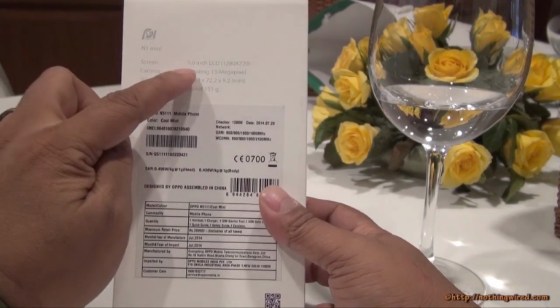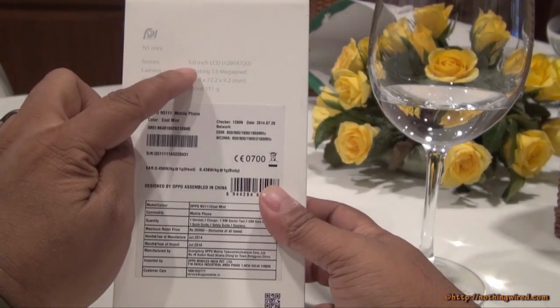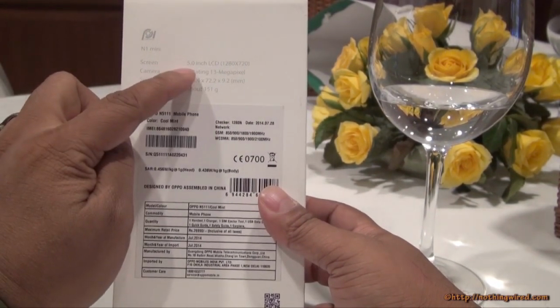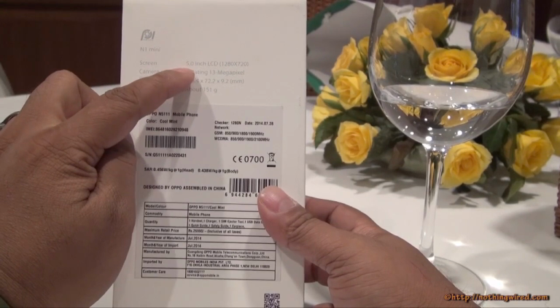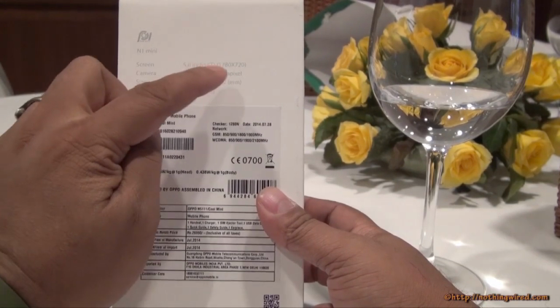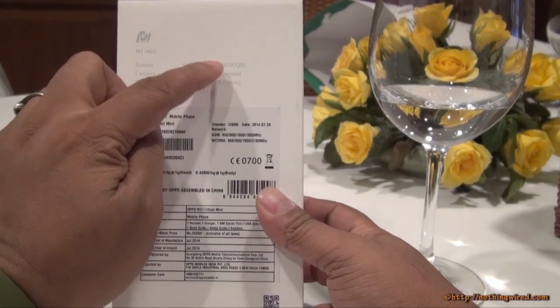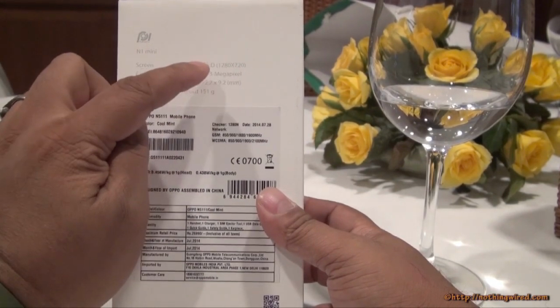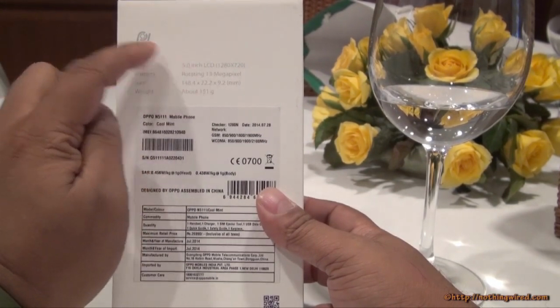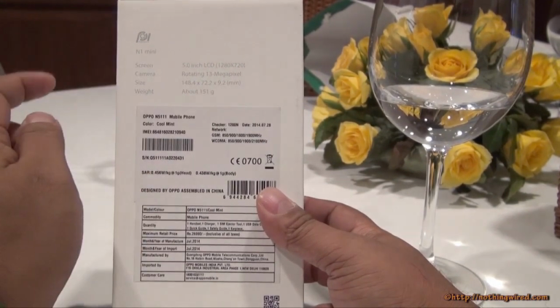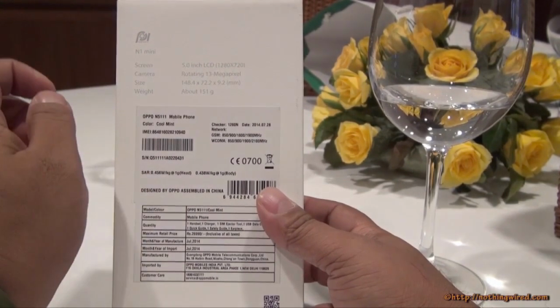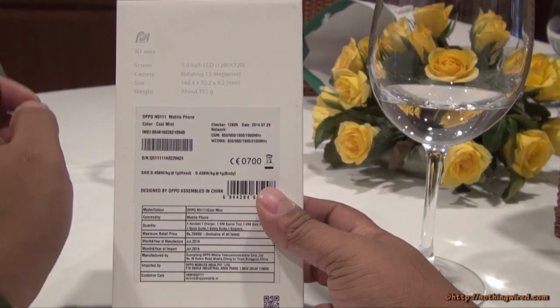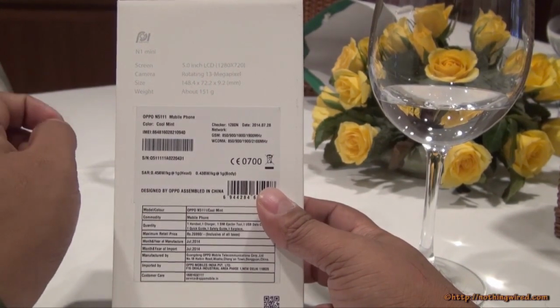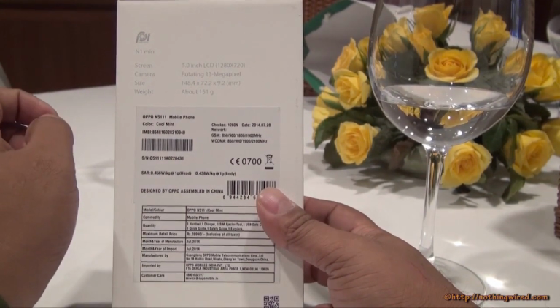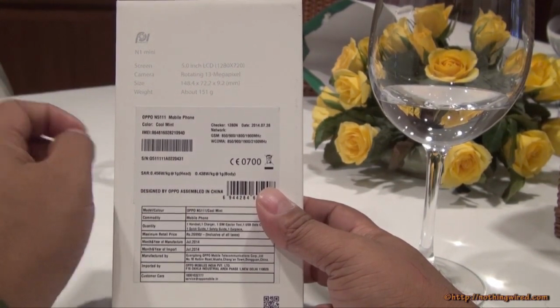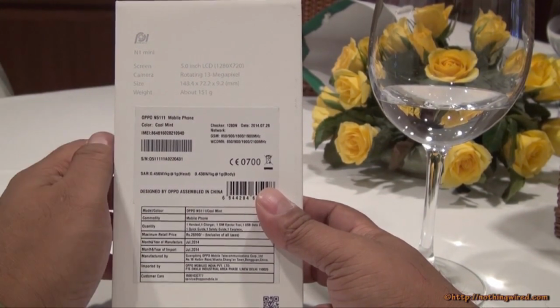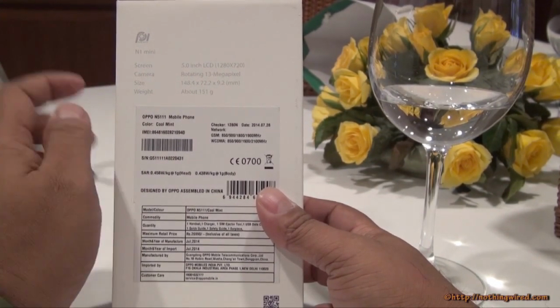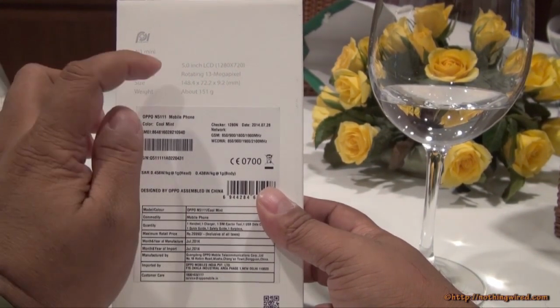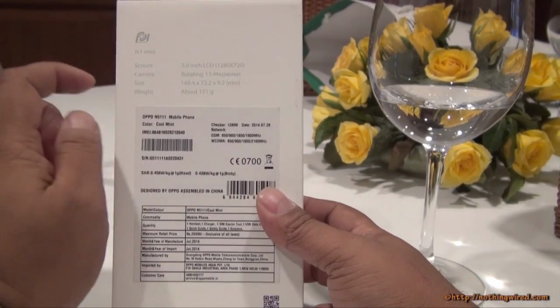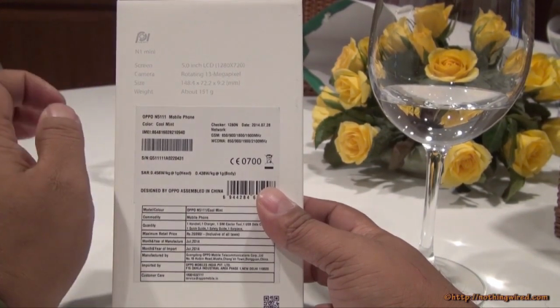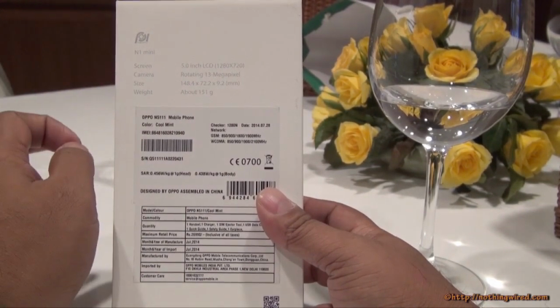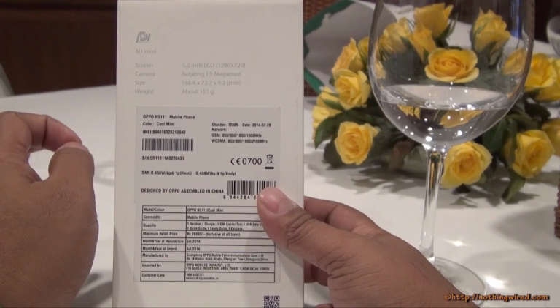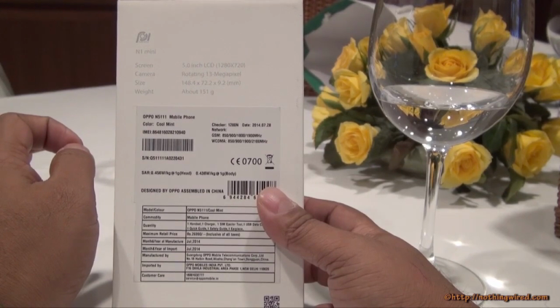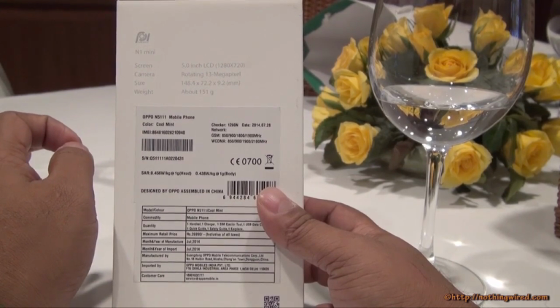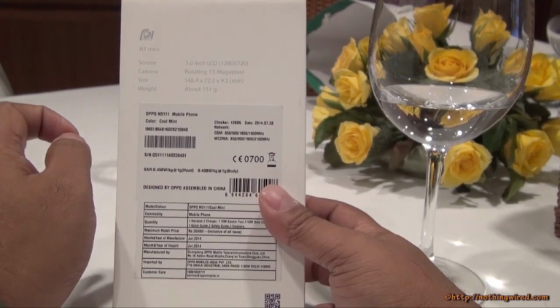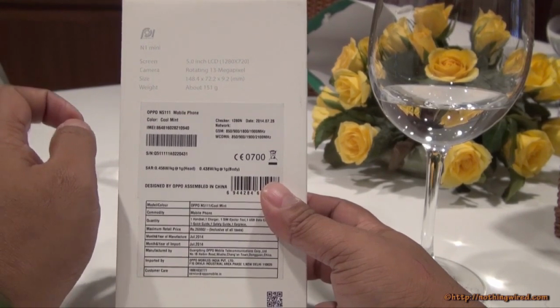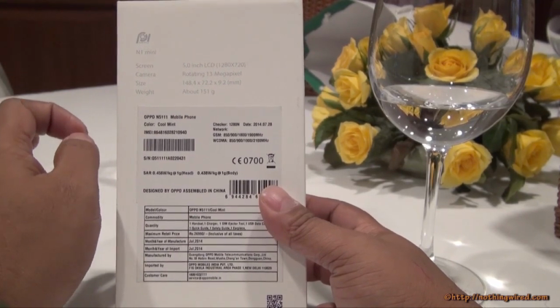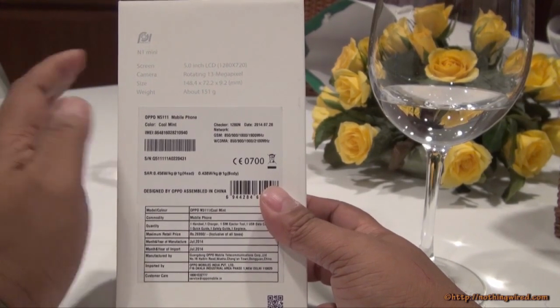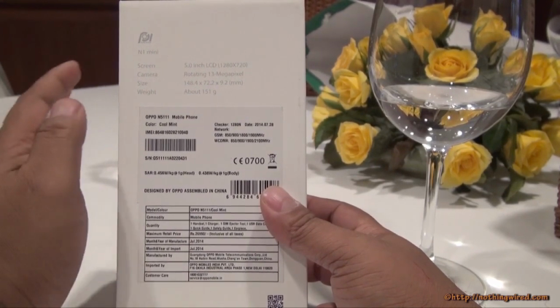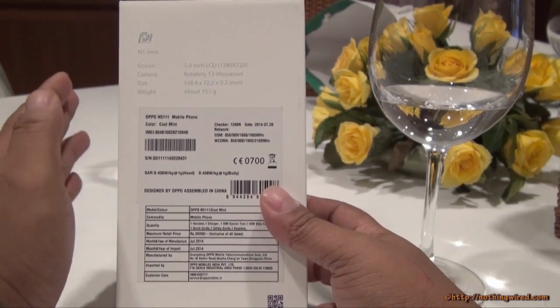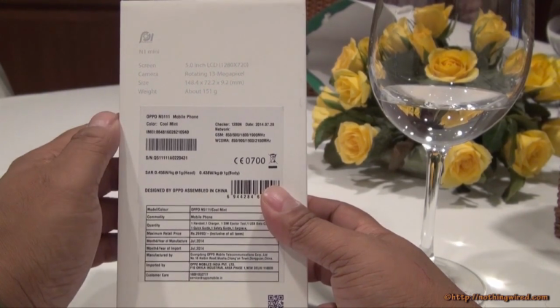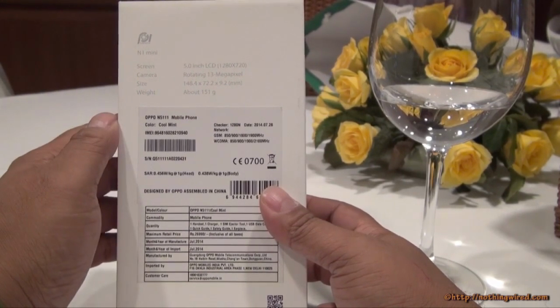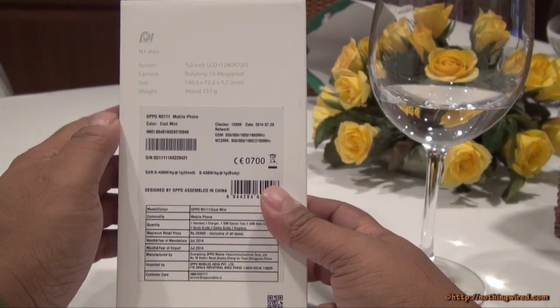The box also lists the key specs: a 5-inch HD screen at 1280 by 720 pixels, and a rotating 13 megapixel camera that carries the same feature from the original OPPO N1.